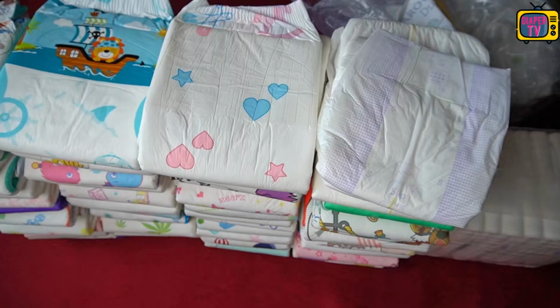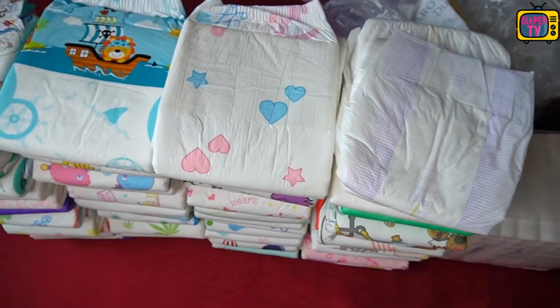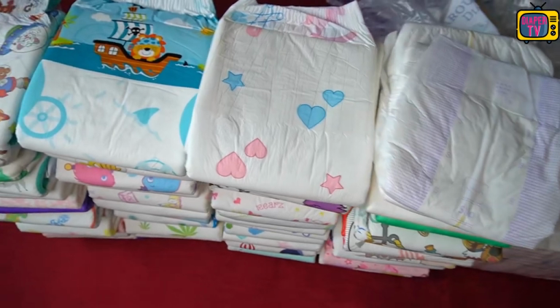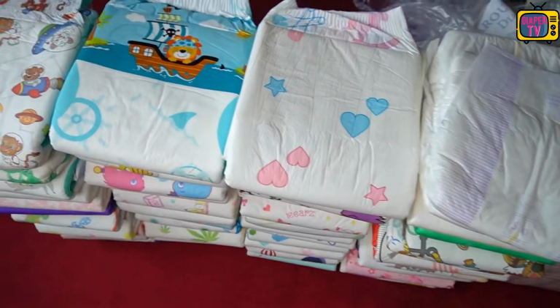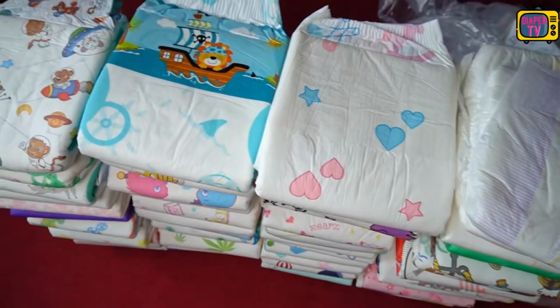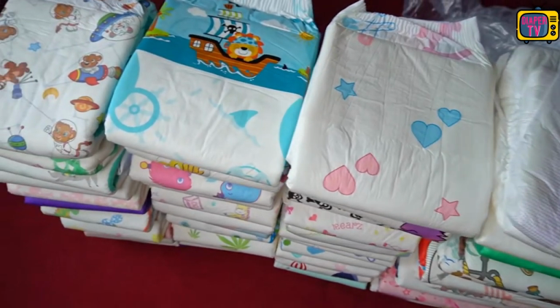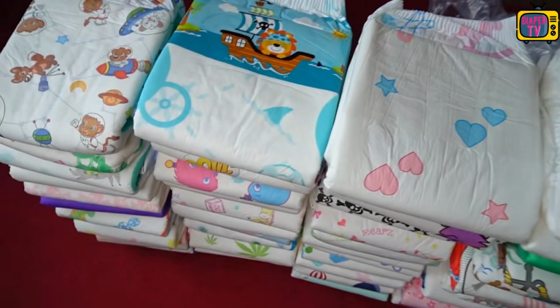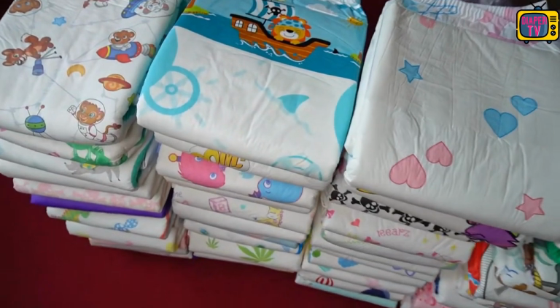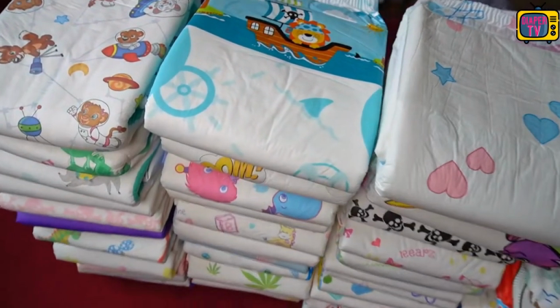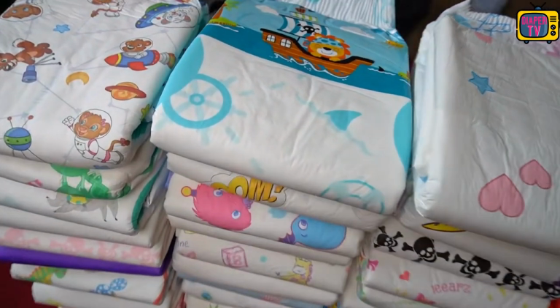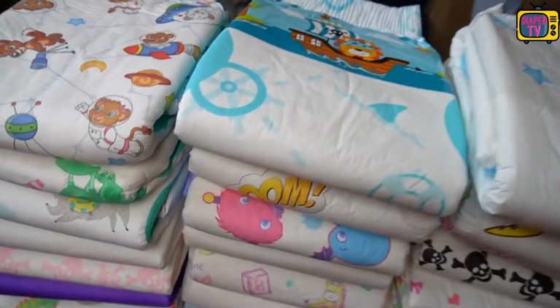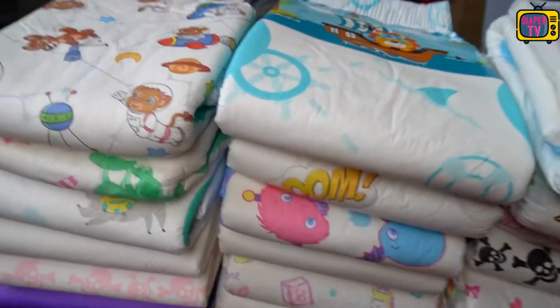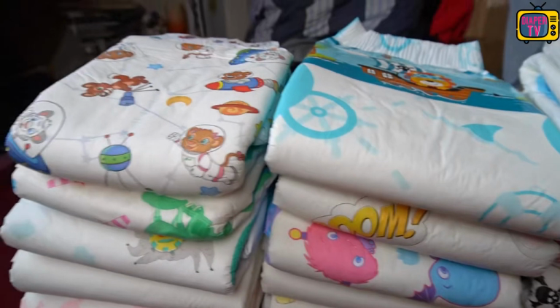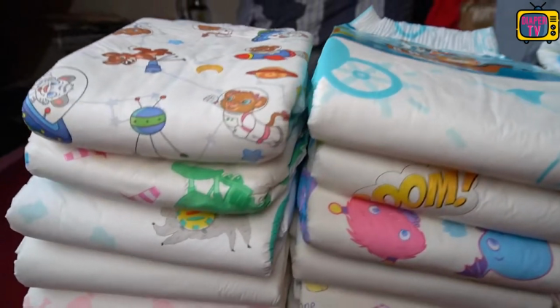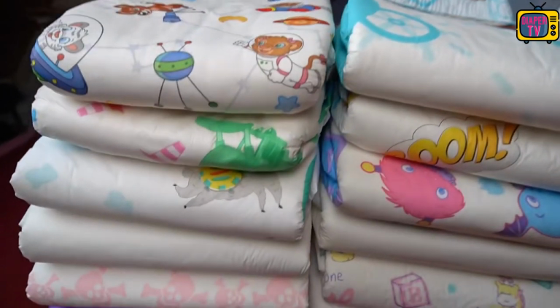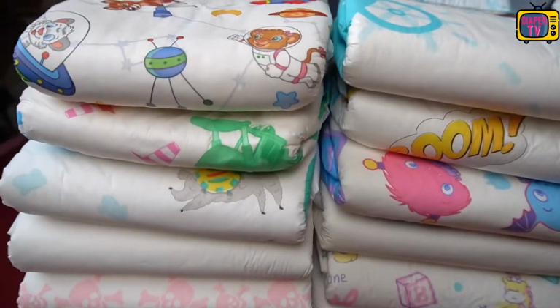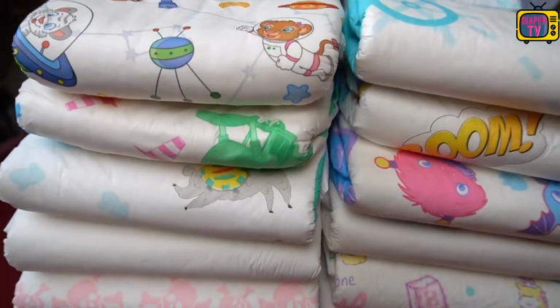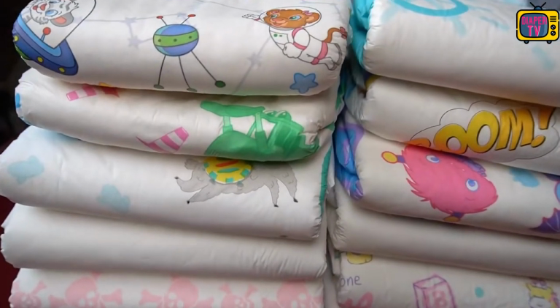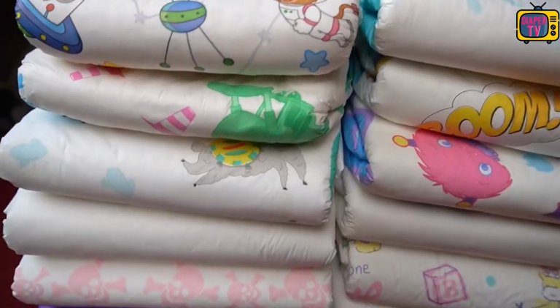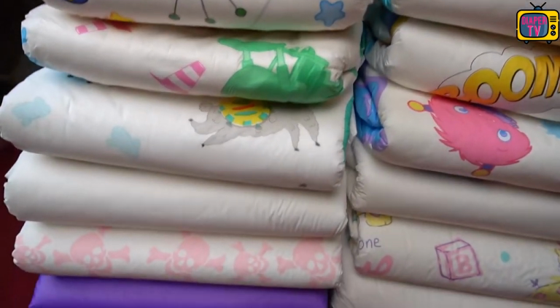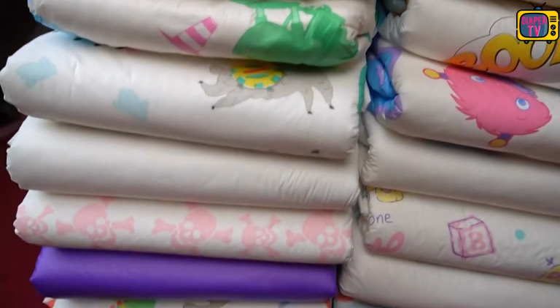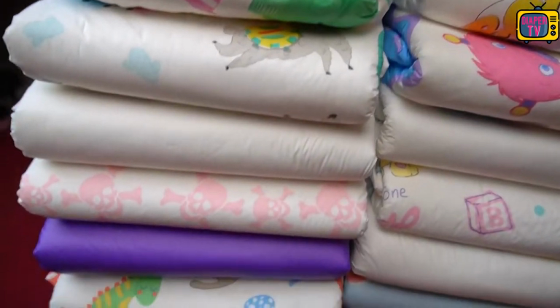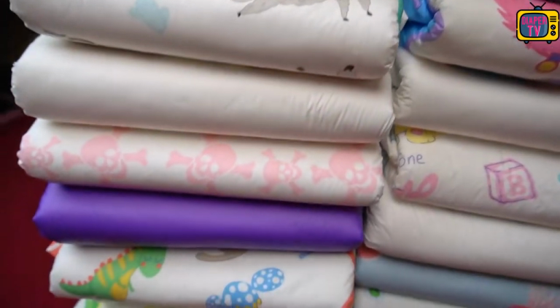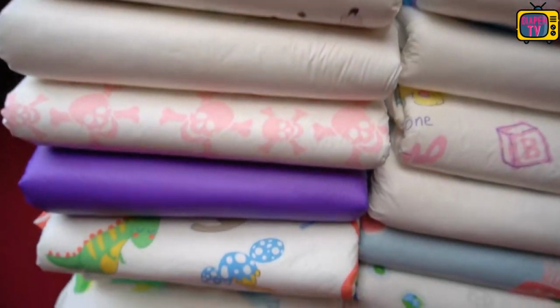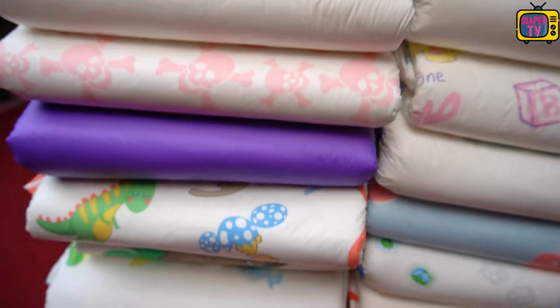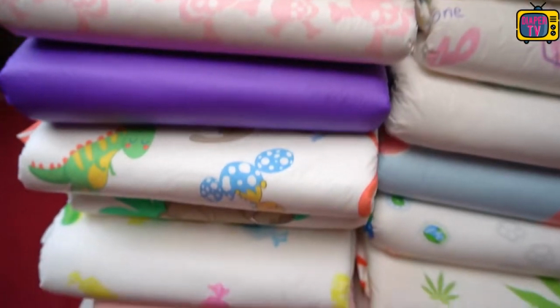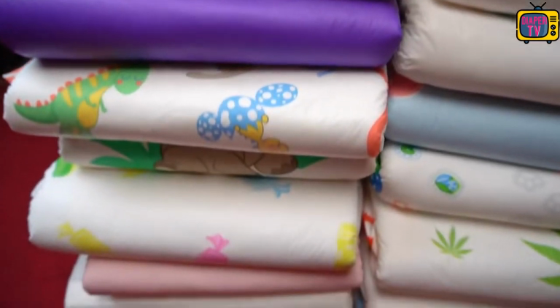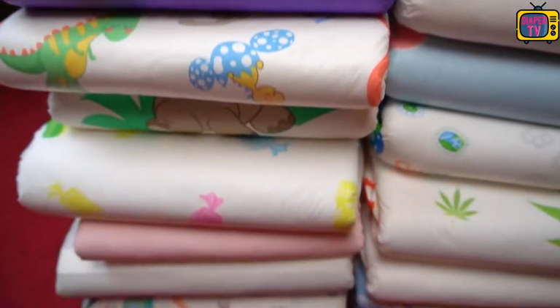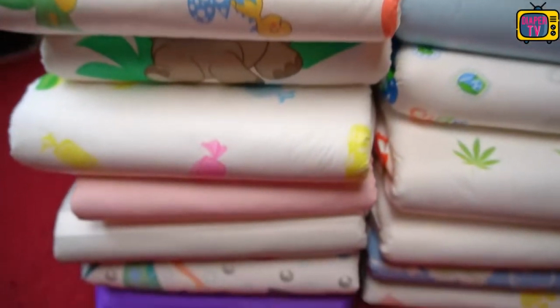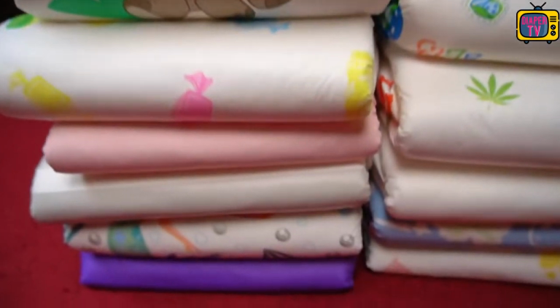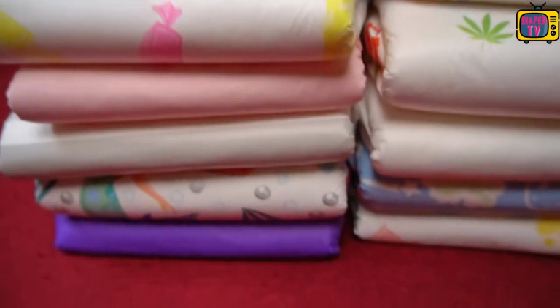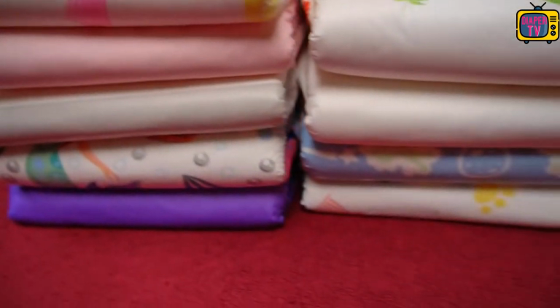Hidden in this pile is a type of diaper that has never been field tested on my channel. Will you discover them? Admittedly, it's not an easy task. At the time of this video, there are around 60 different diapers that I've tested.